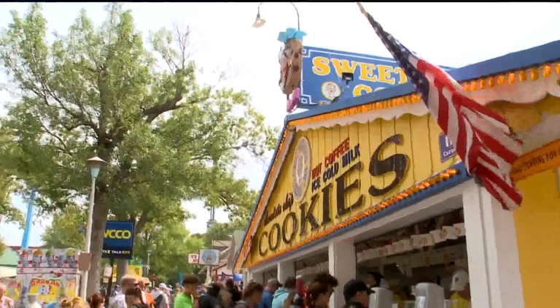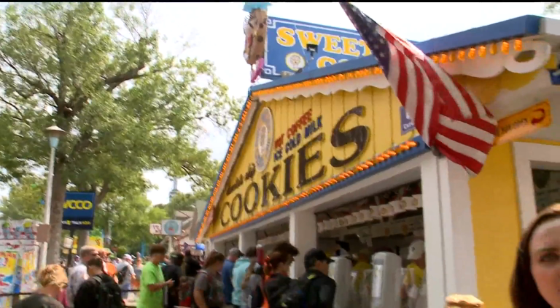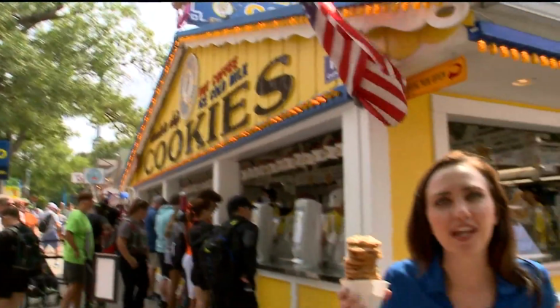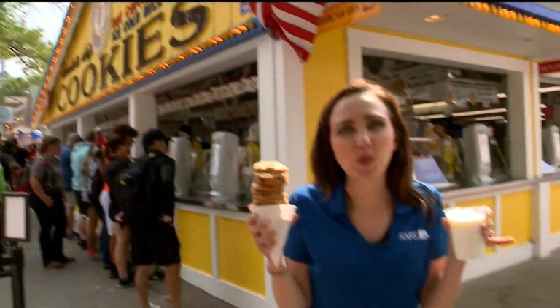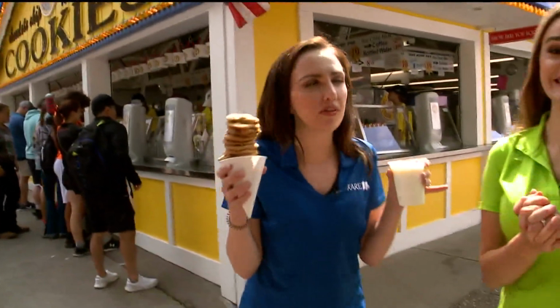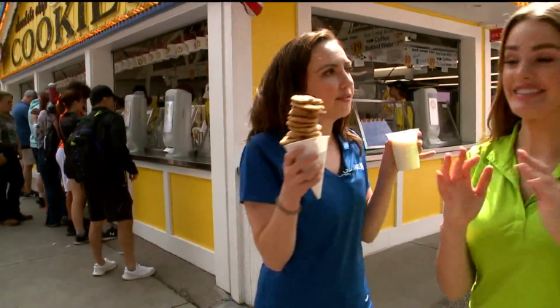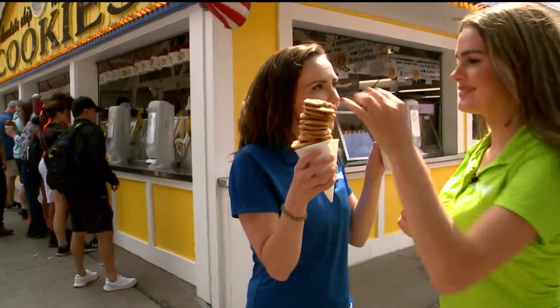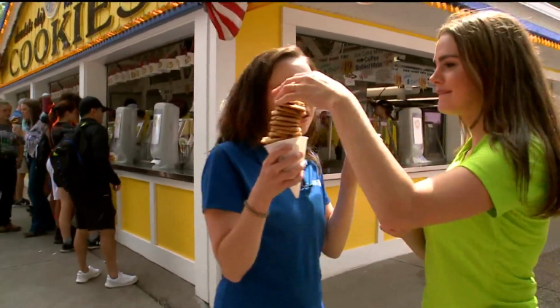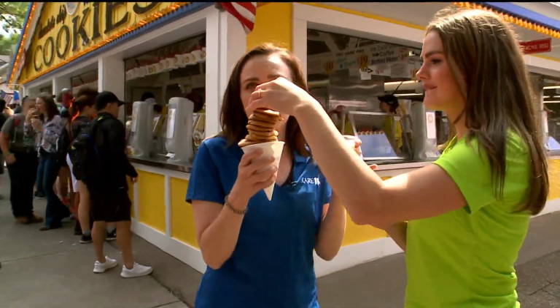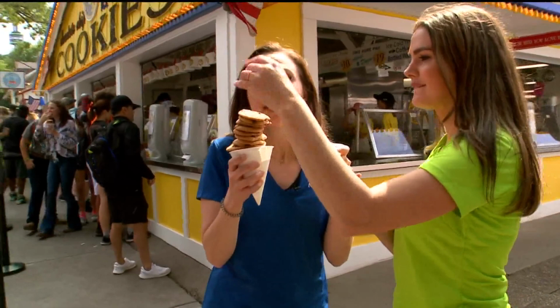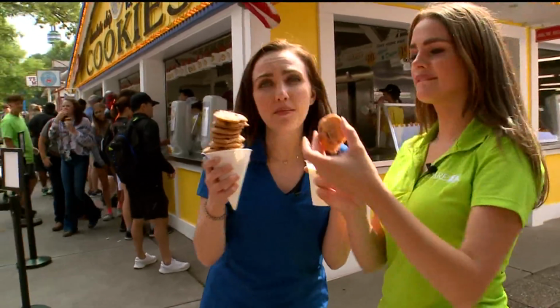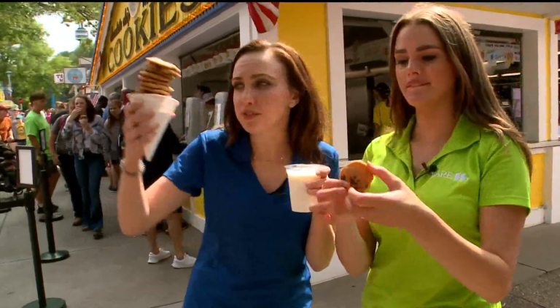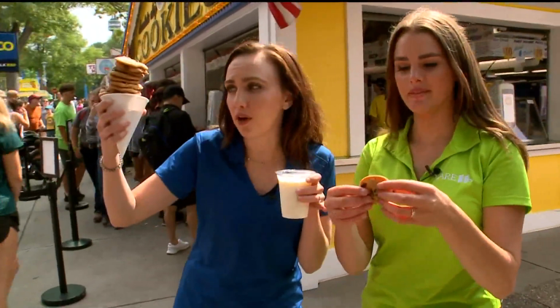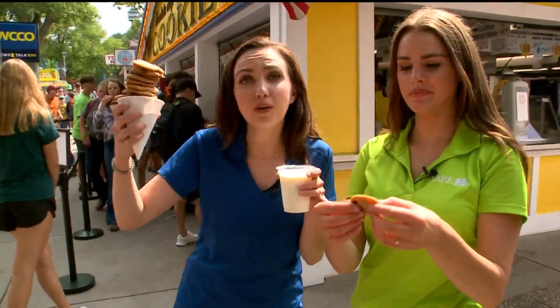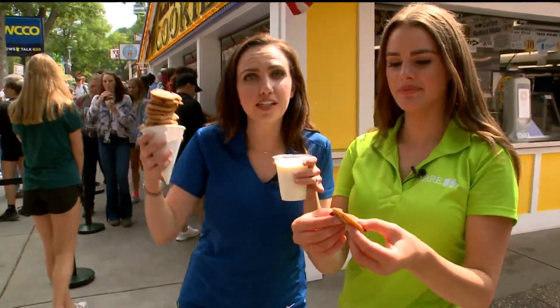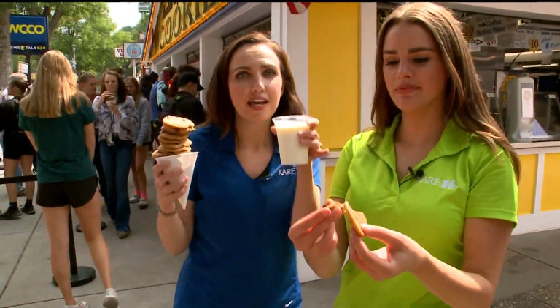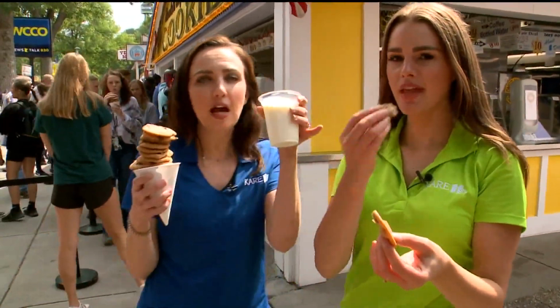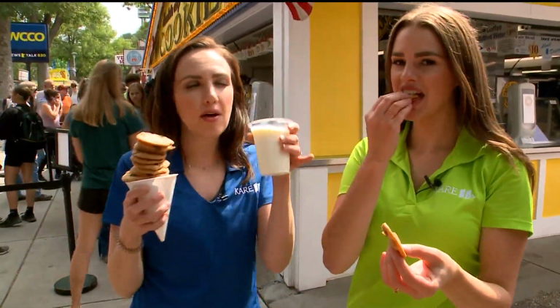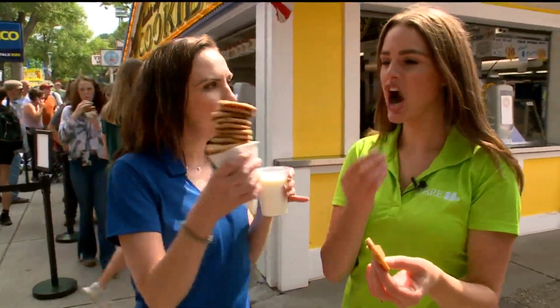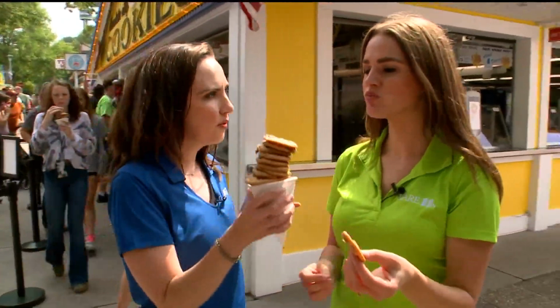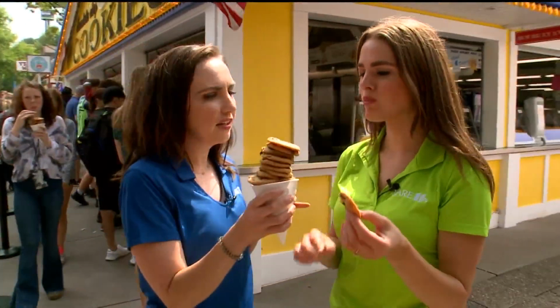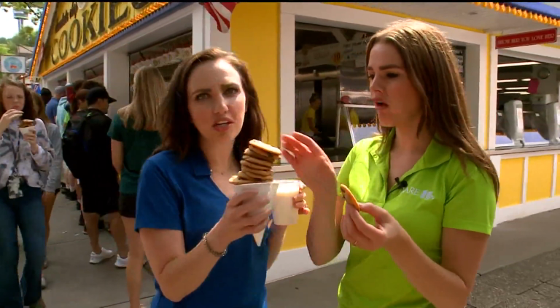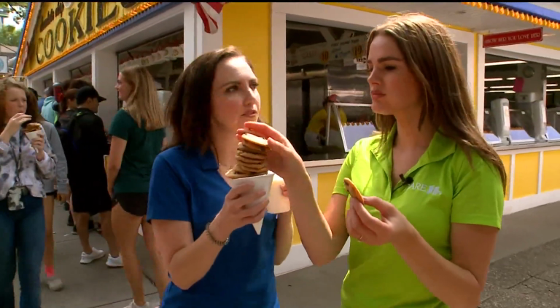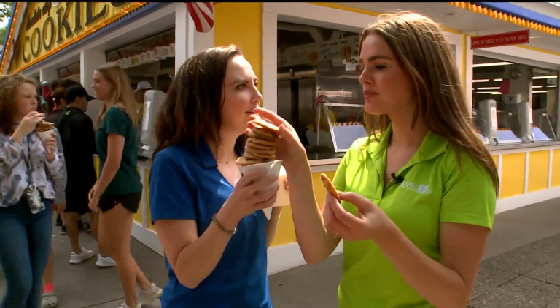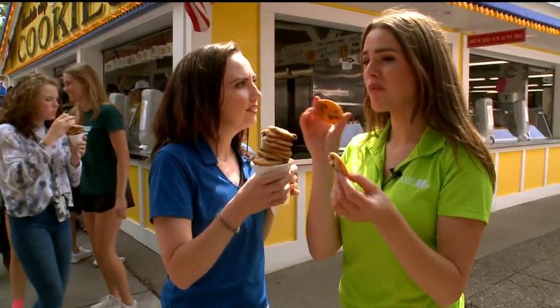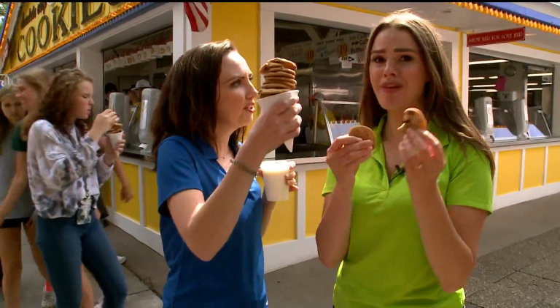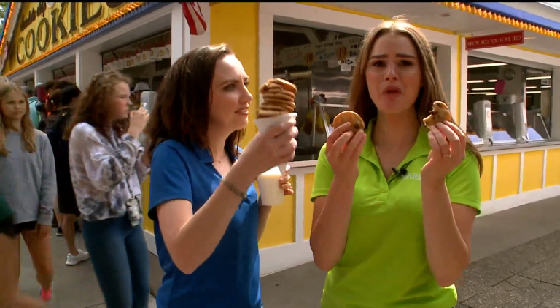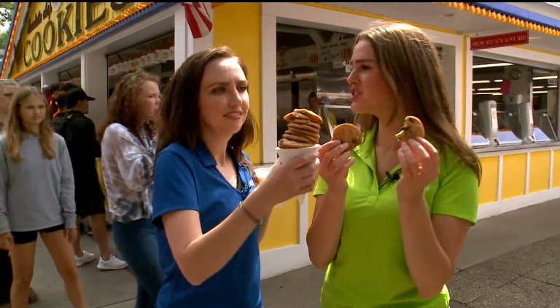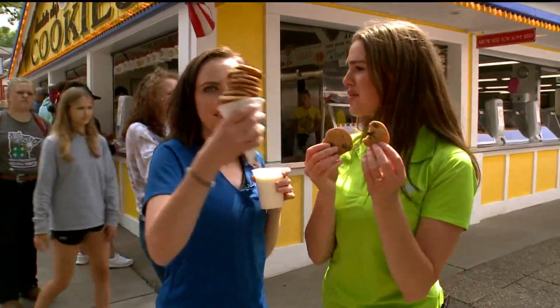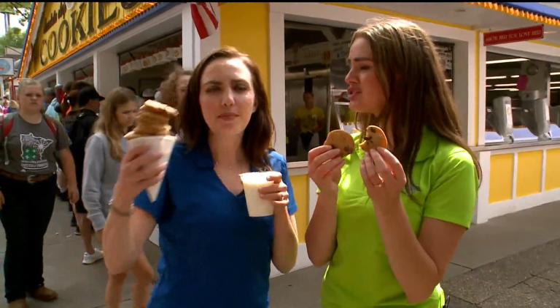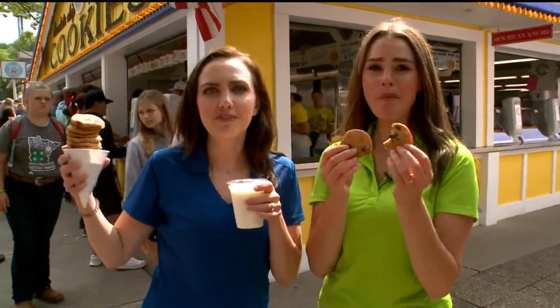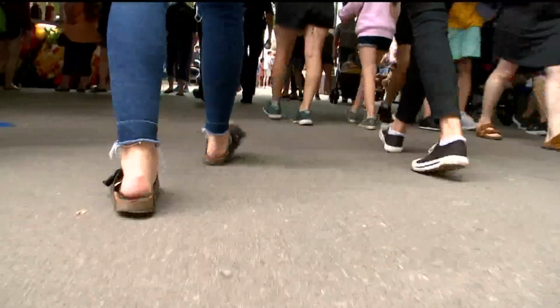Last purchase of the day at Sweet Martha's — they have a state fair deal: ten bucks for a cone of cookies and a cup of milk. Too much for me, so you've got to share it with a friend. Cheers! Best deal ever. Happy State Fair!